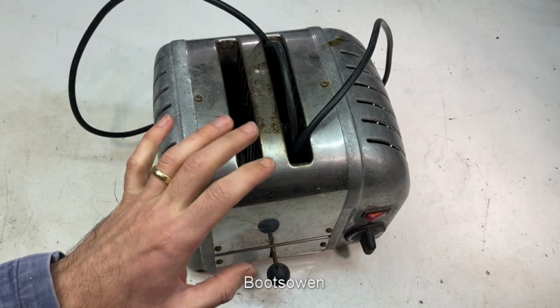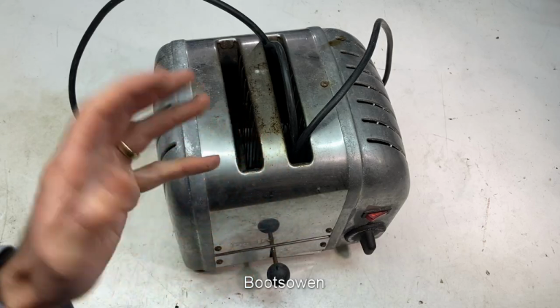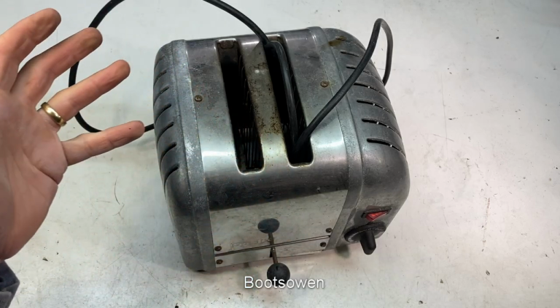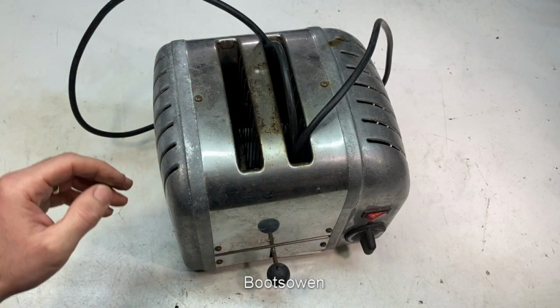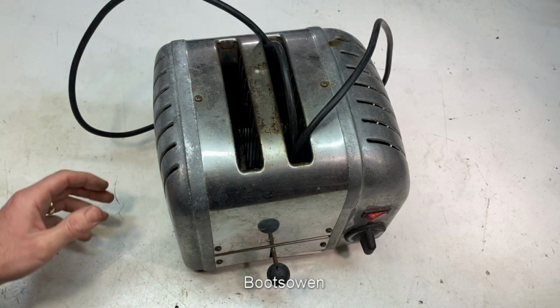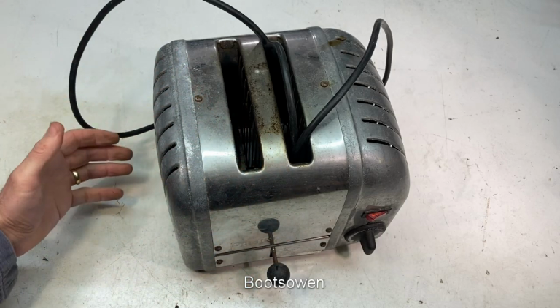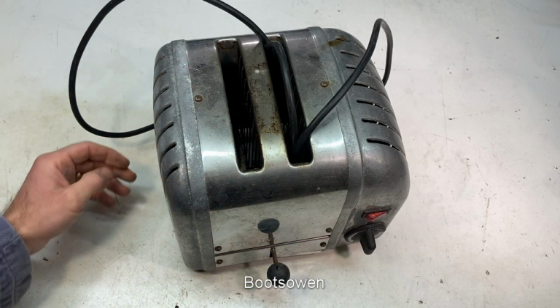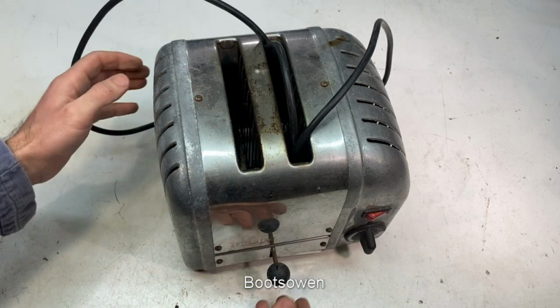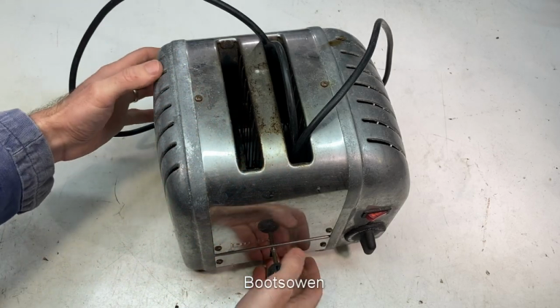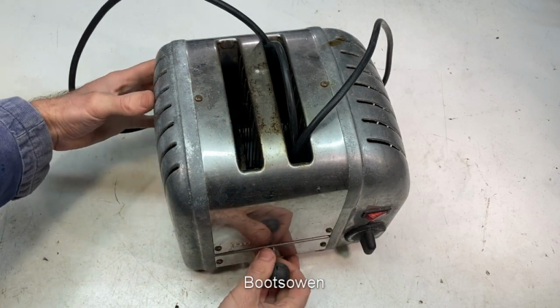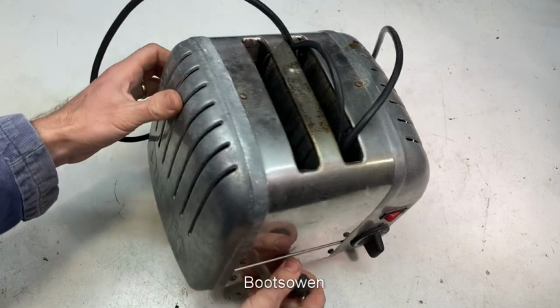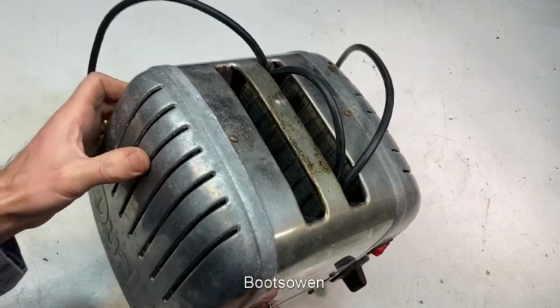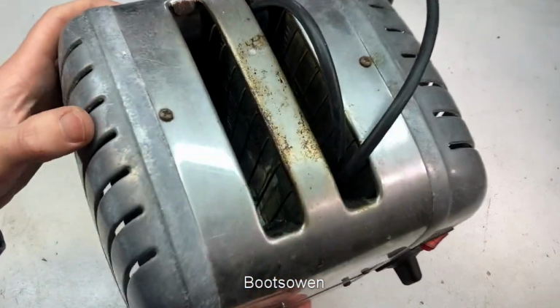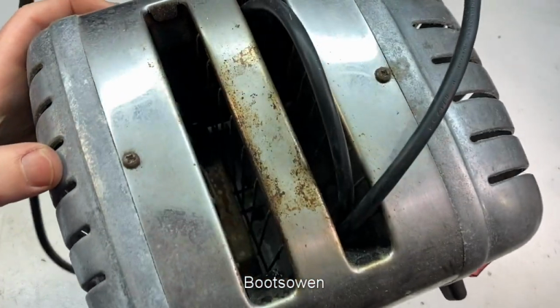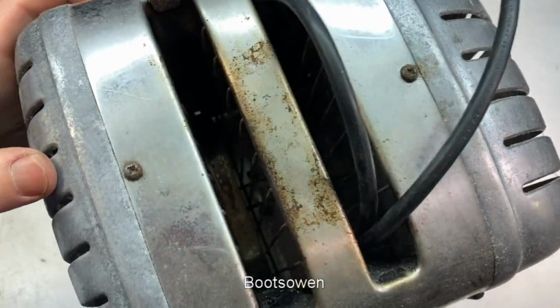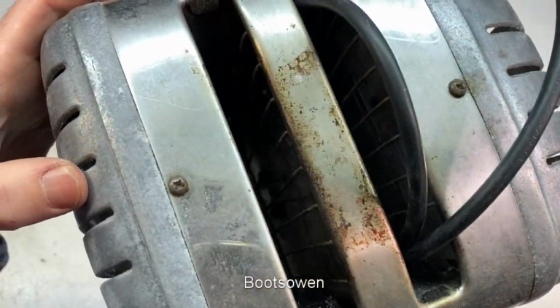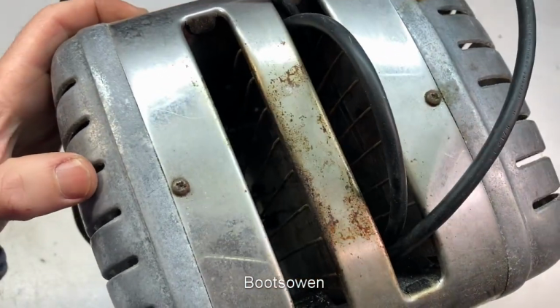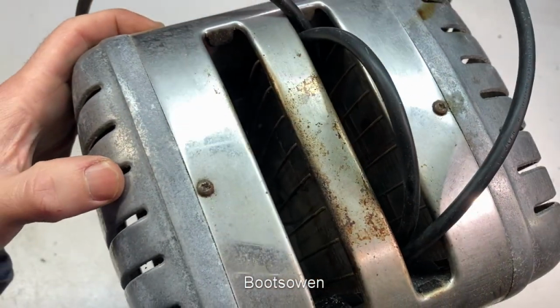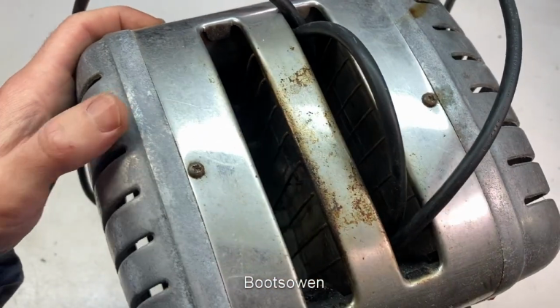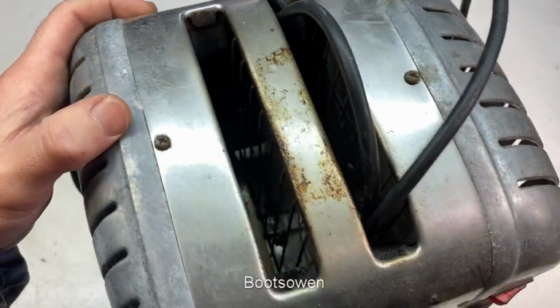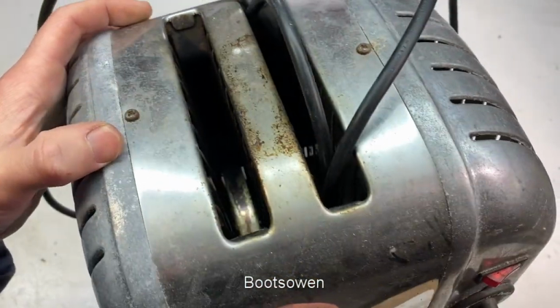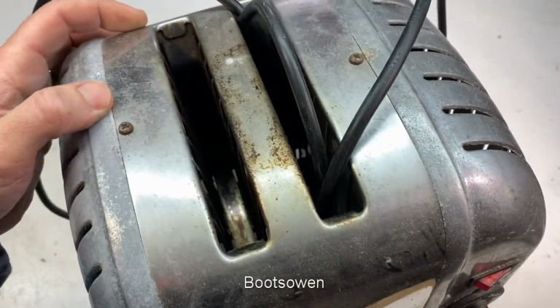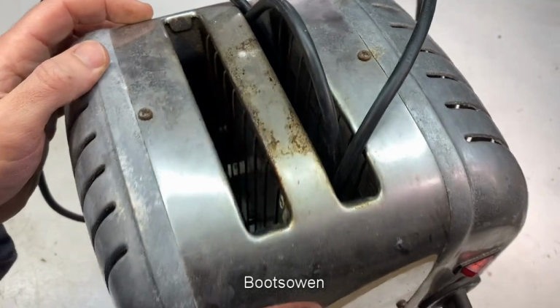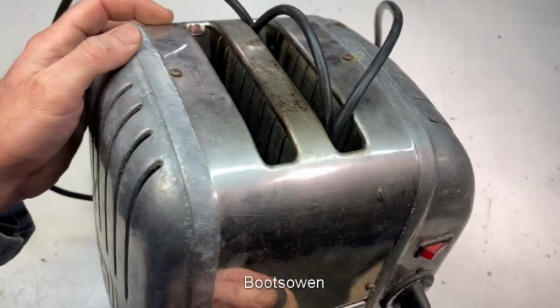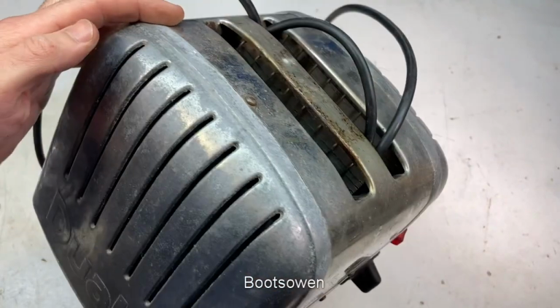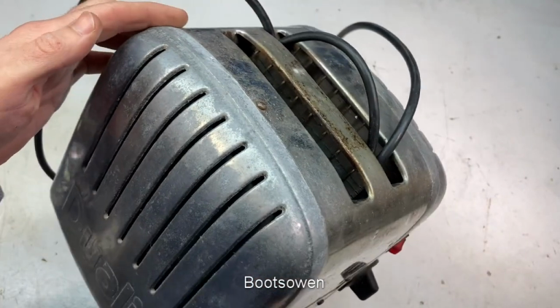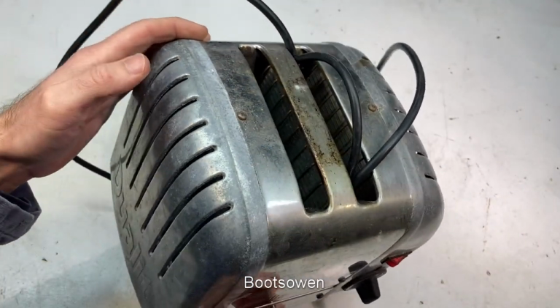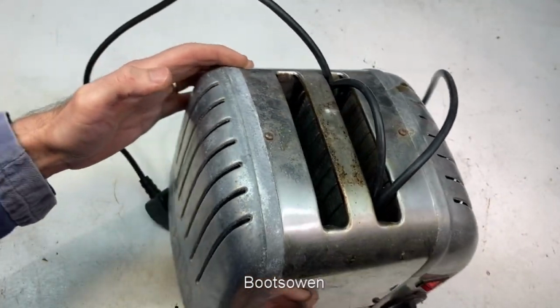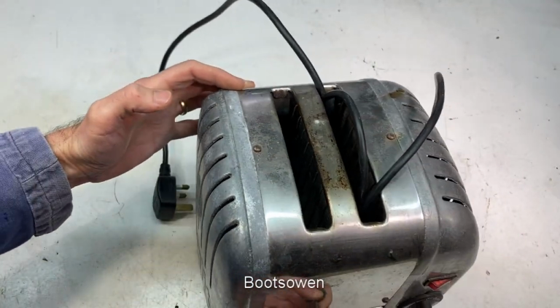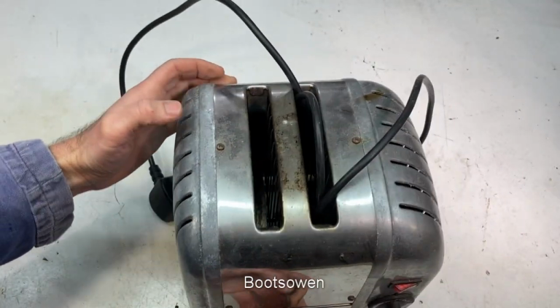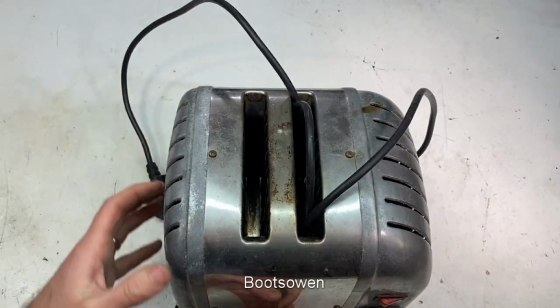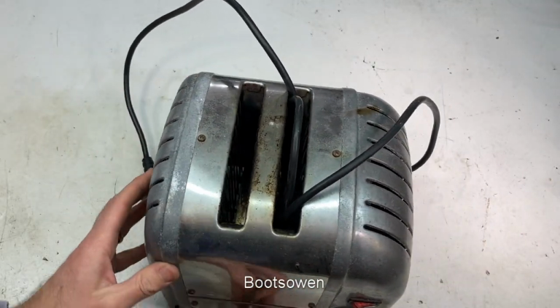Hey there, Boots Owen here. This is another Jewelit two-slice toaster. I was given it by a friend - he told me it wasn't working. It's quite tarnished or corroded on the aluminium castings on the ends there.